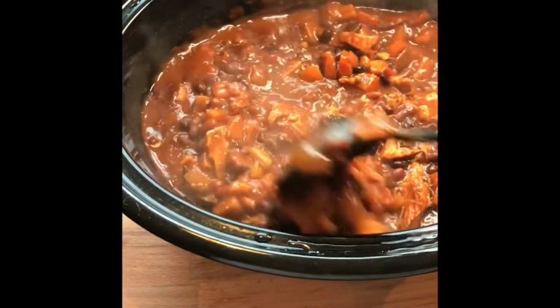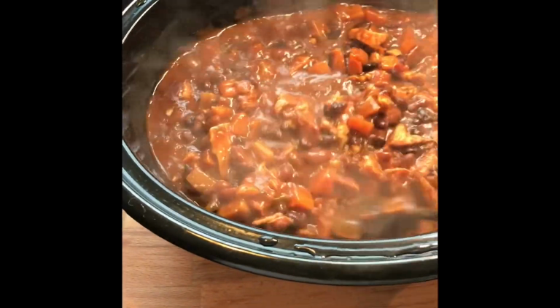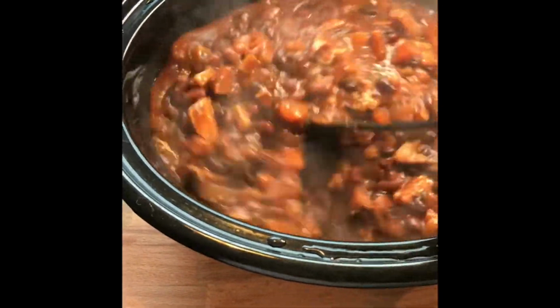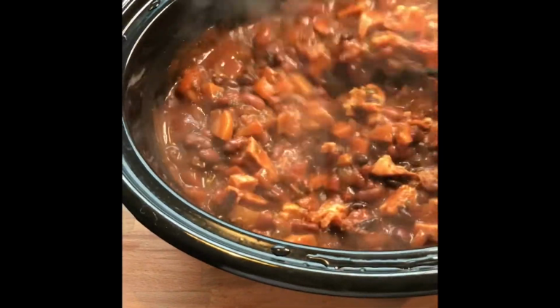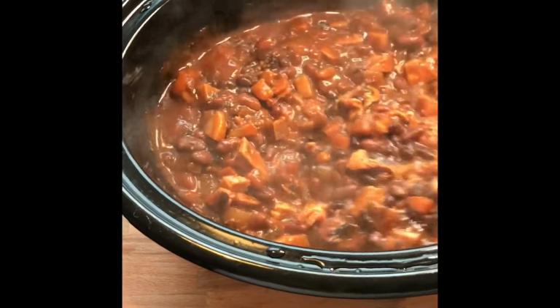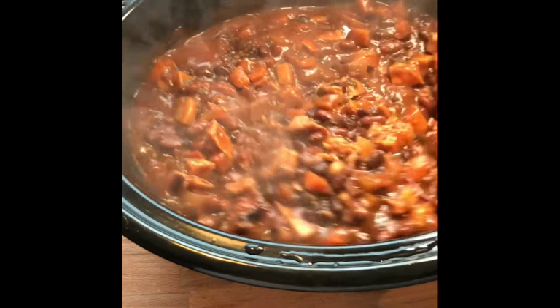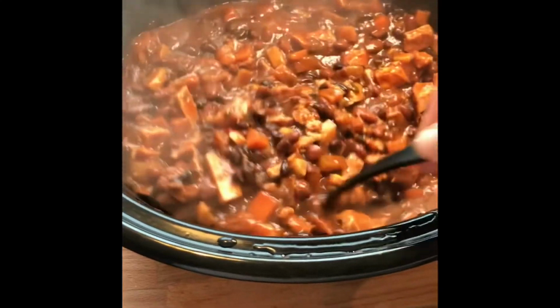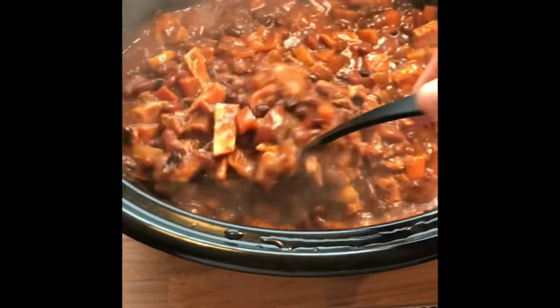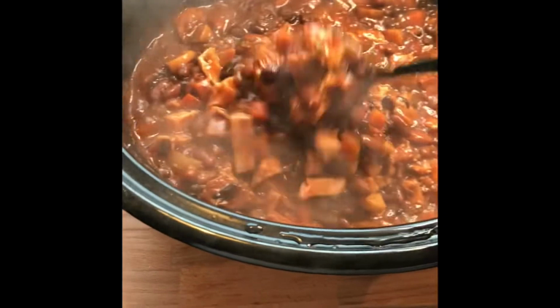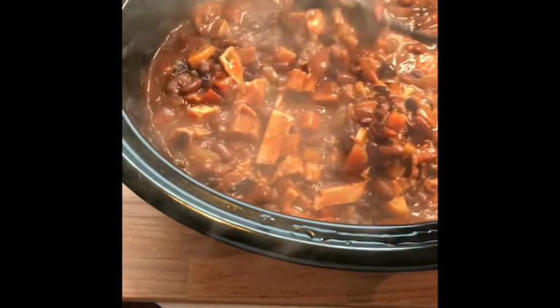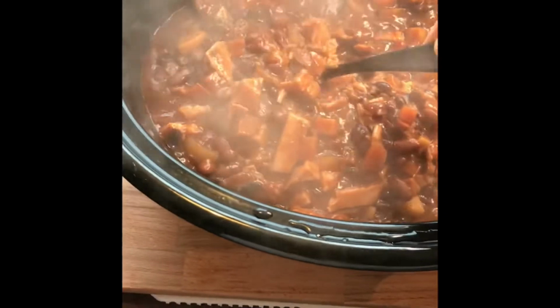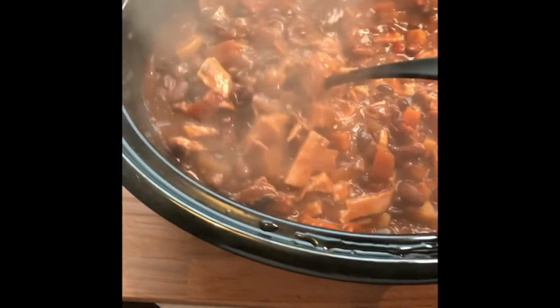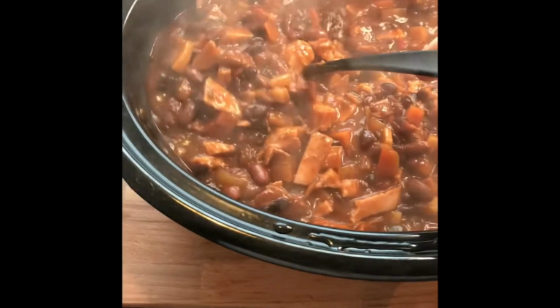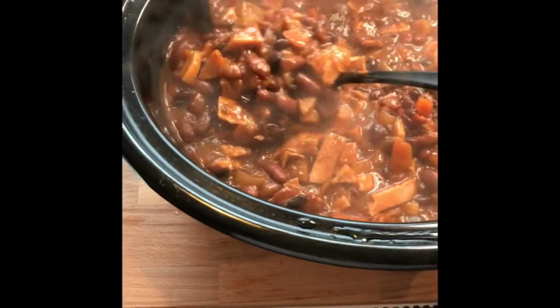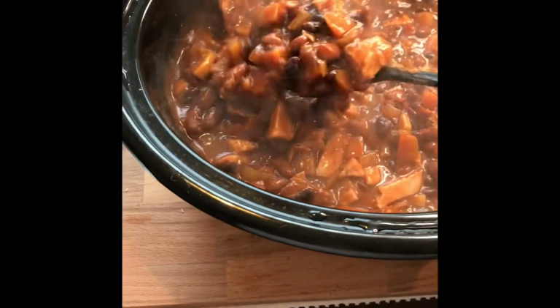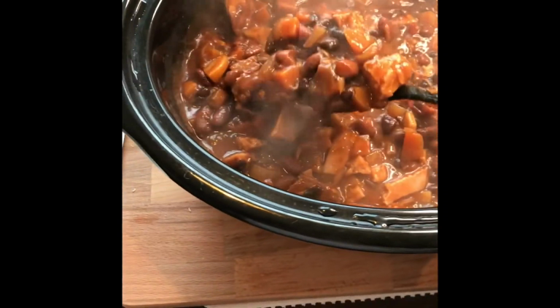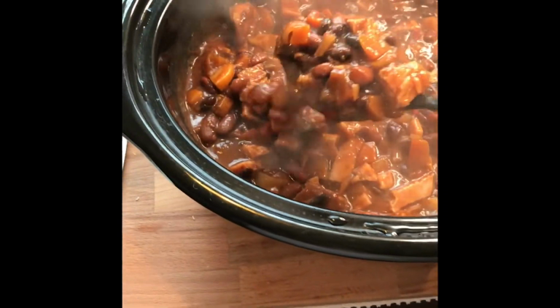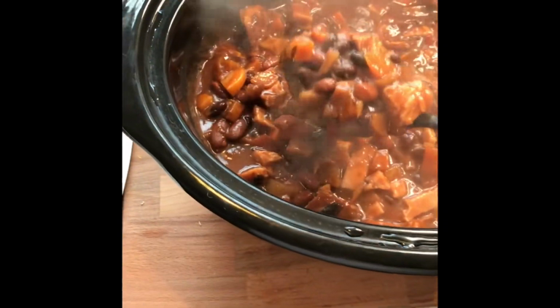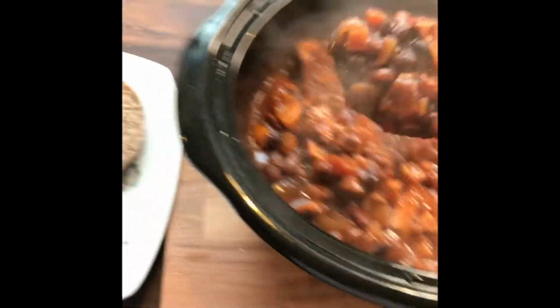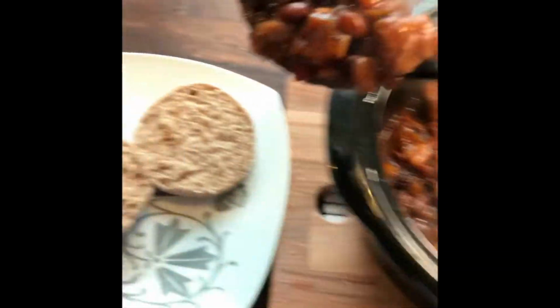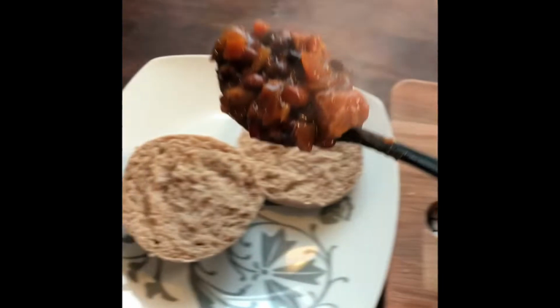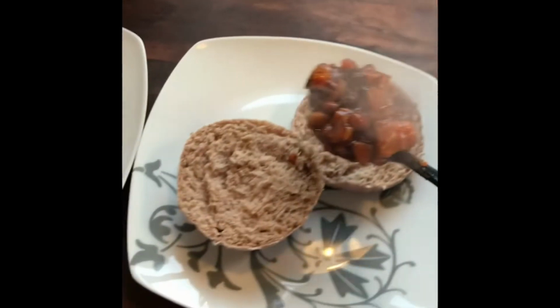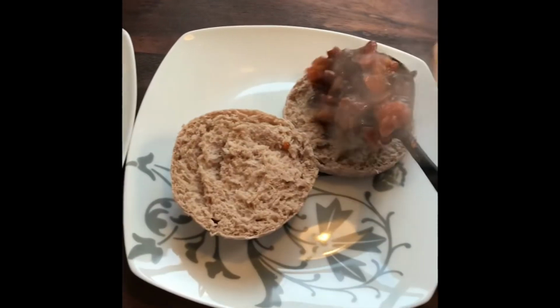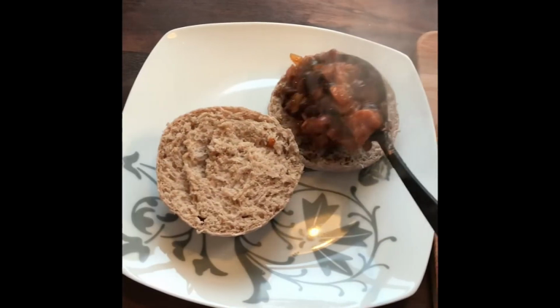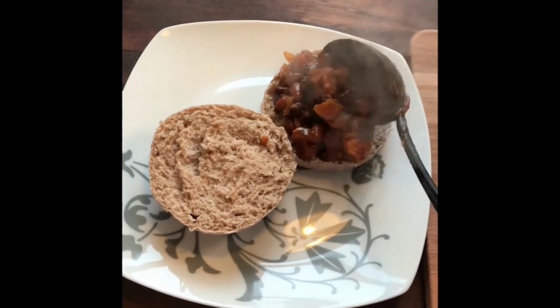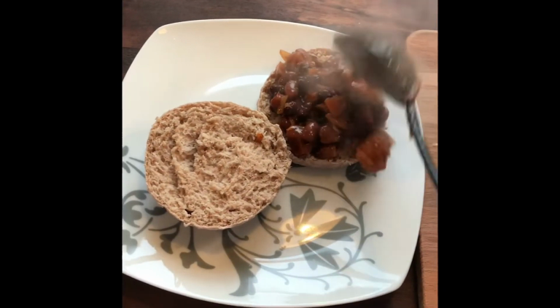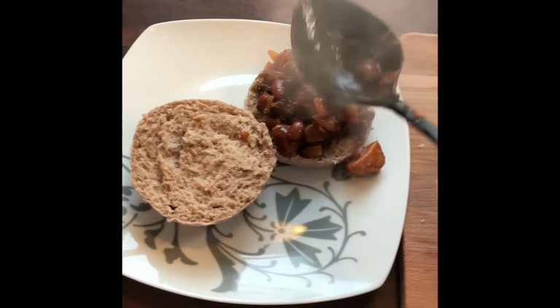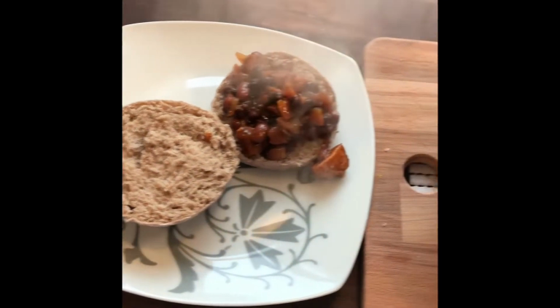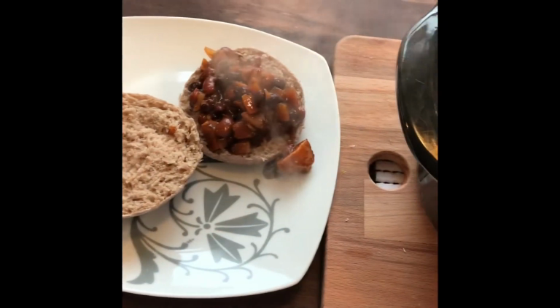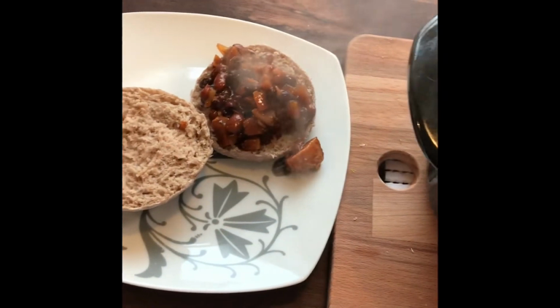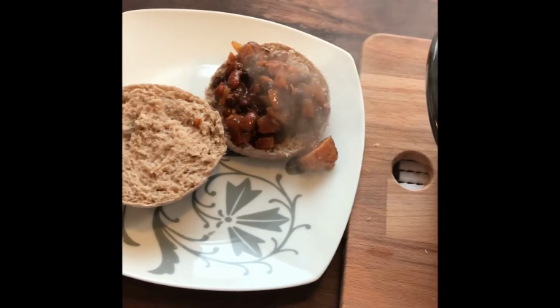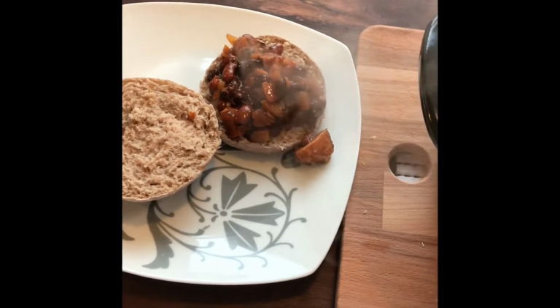This is the finished baked beans — I put back in the ham that I boiled before and cut out, and now I'm just serving it onto these potato buns.